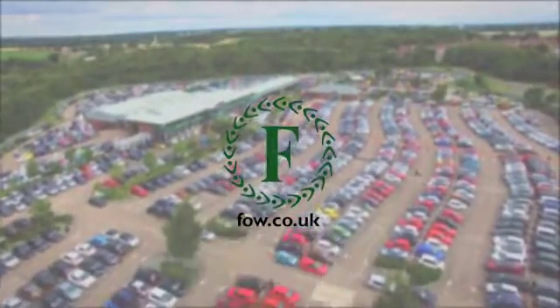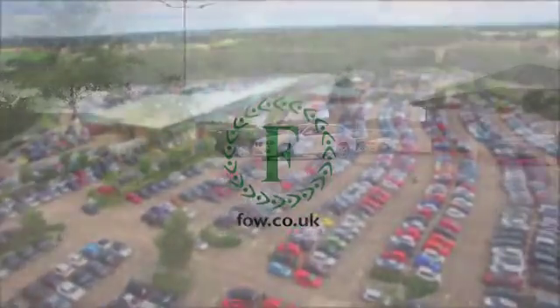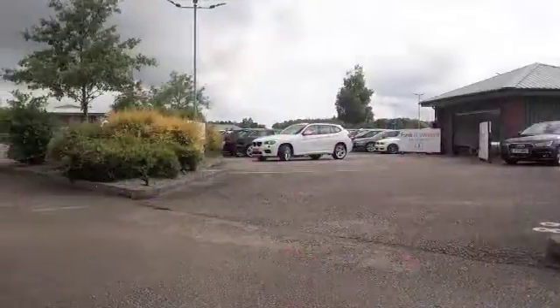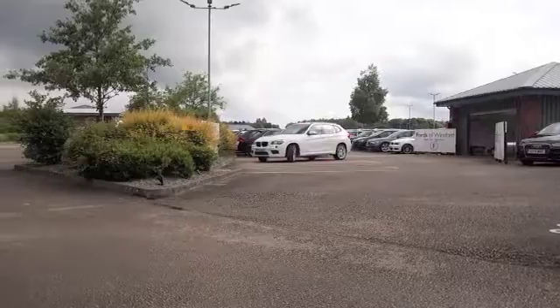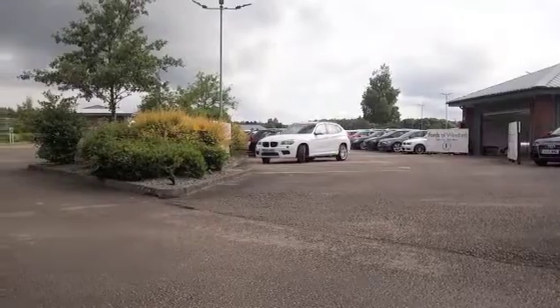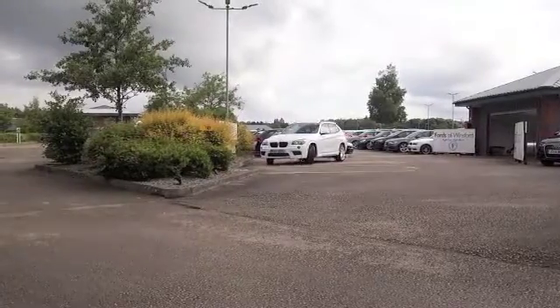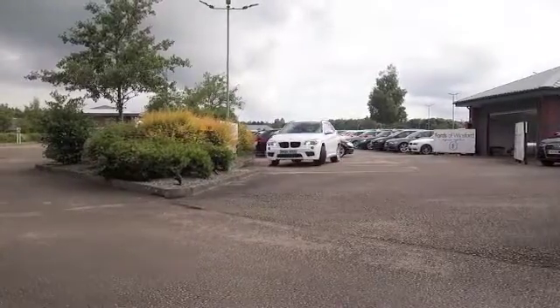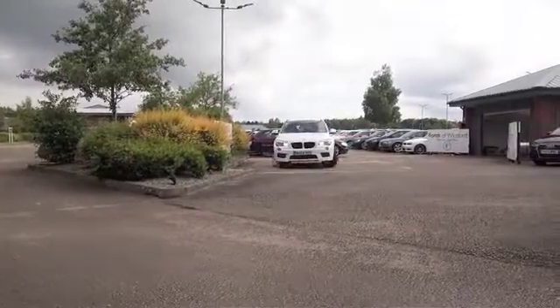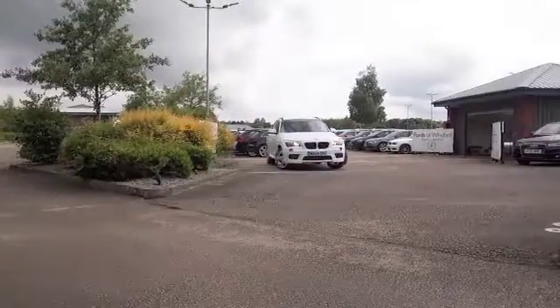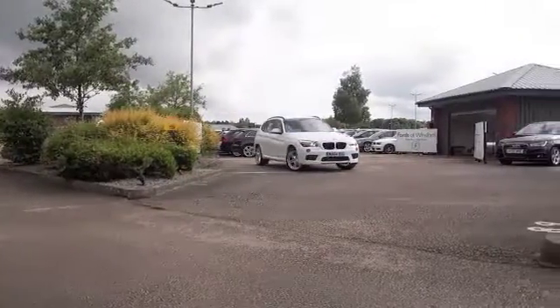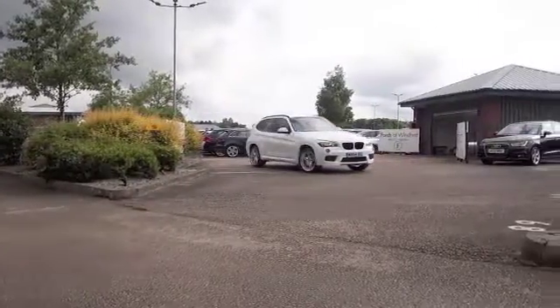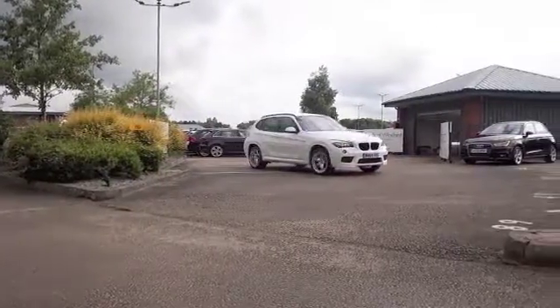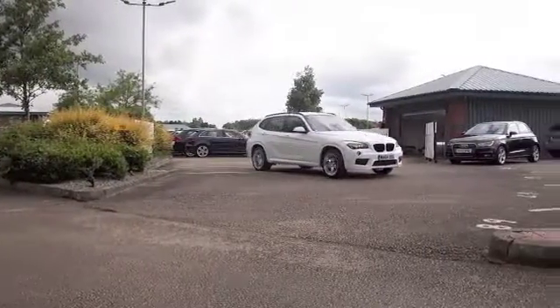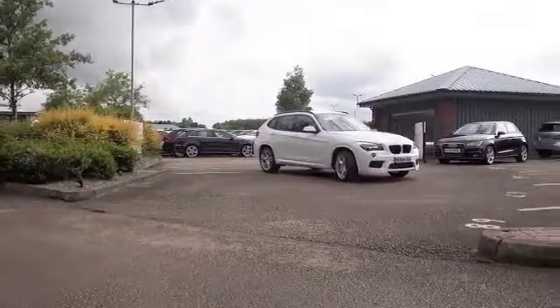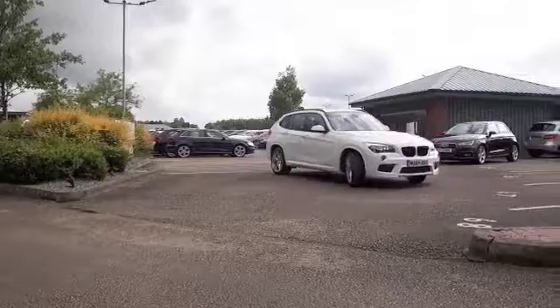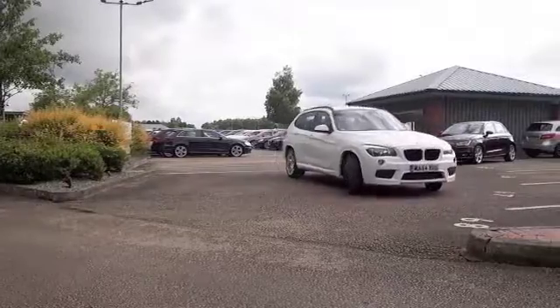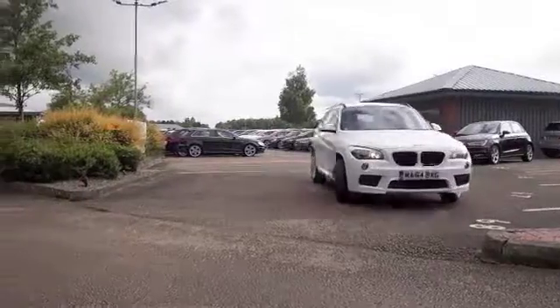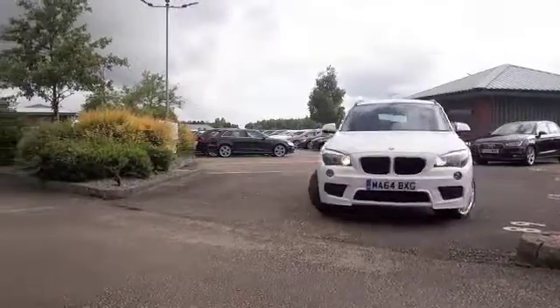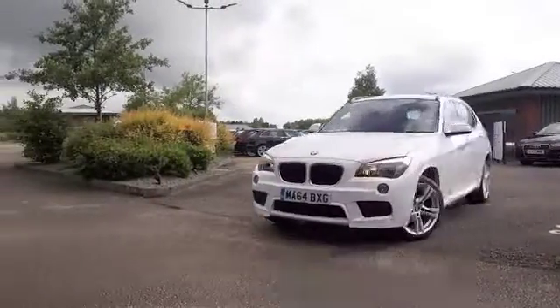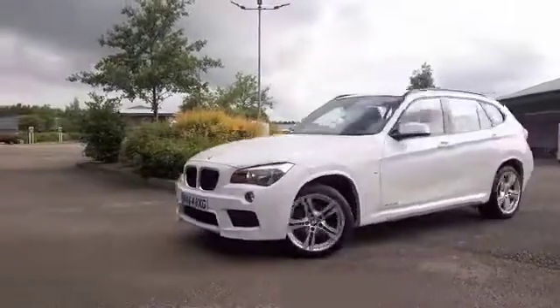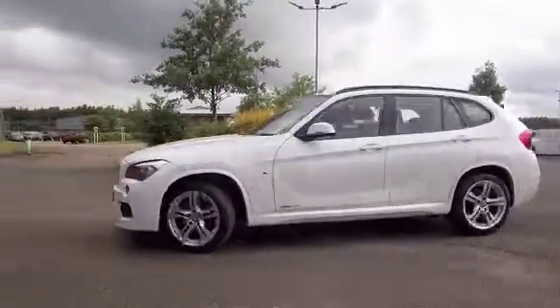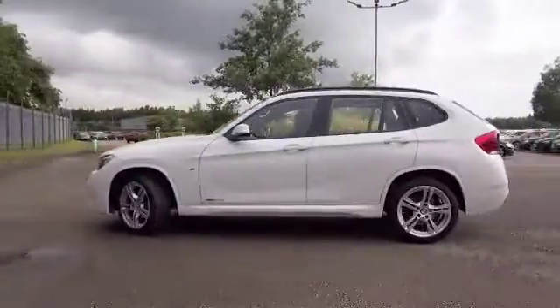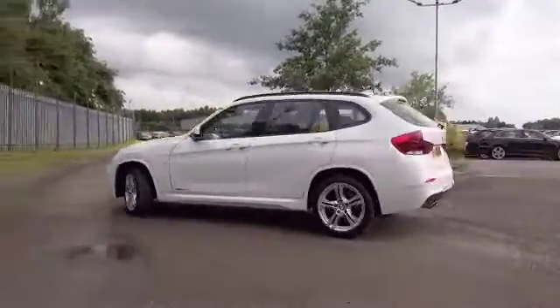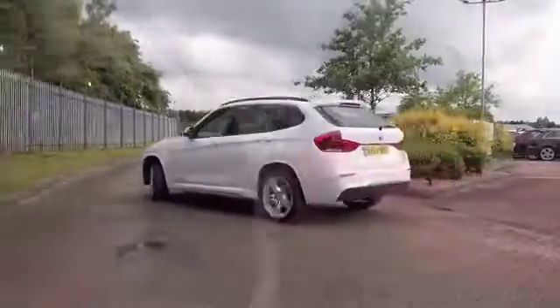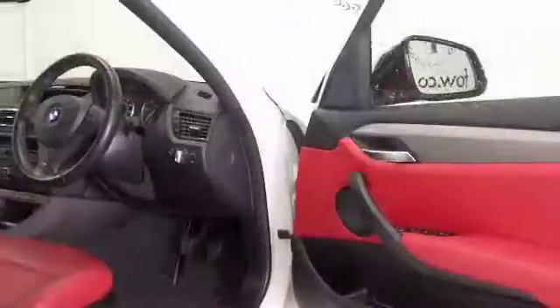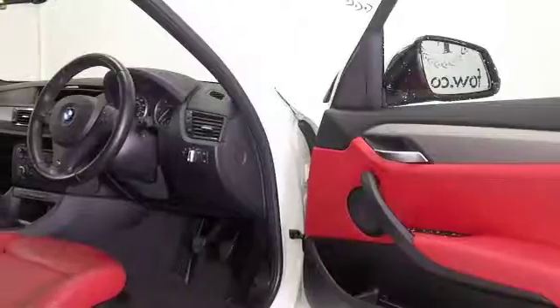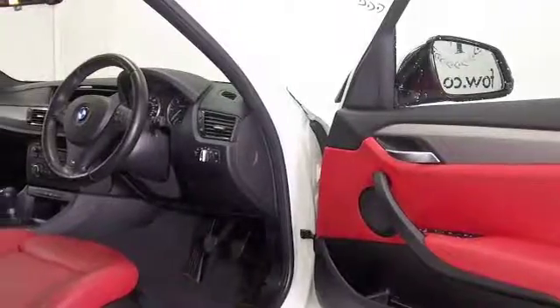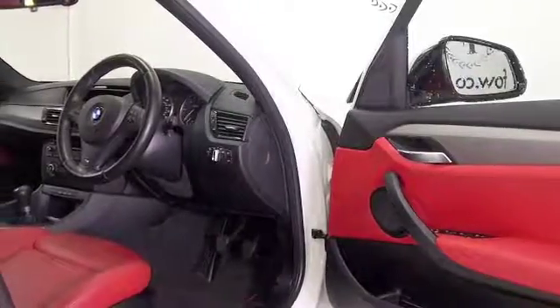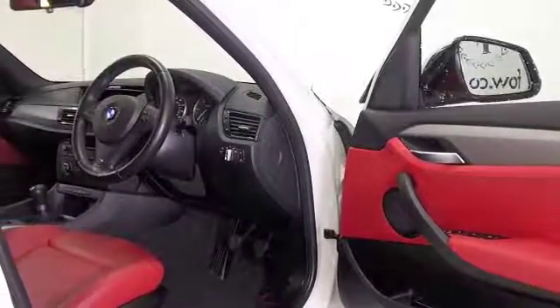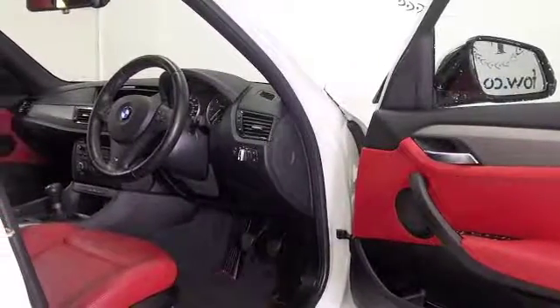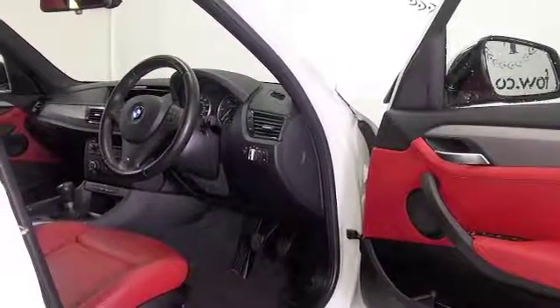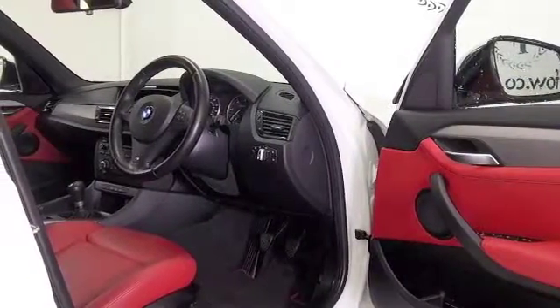The X1 X-Drive is a really solid car and it grips the road like anything — you'll love driving this one, and it'll return about 50mpg combined, so very good. This is the M Sport edition as well, so this added styling inside and out.